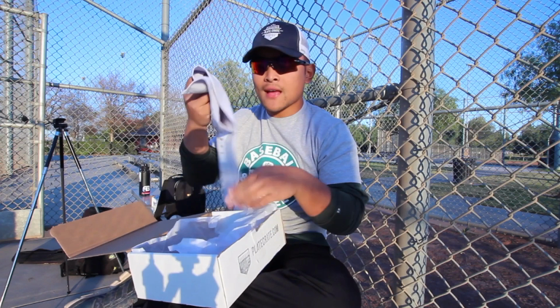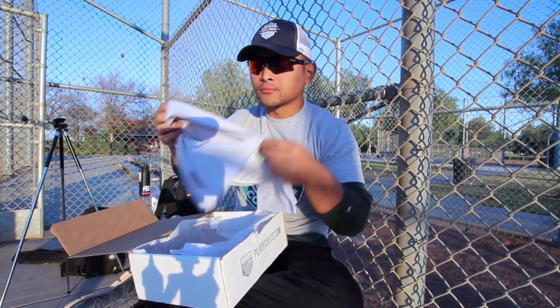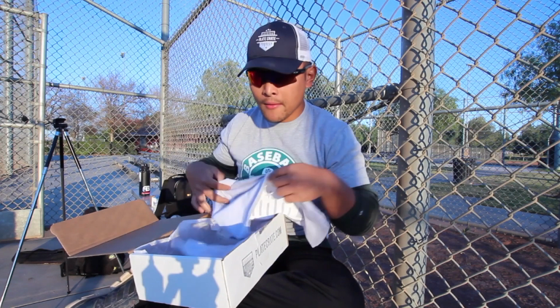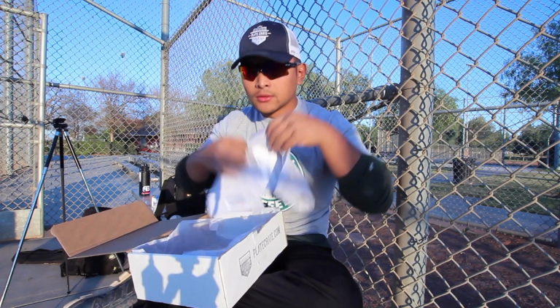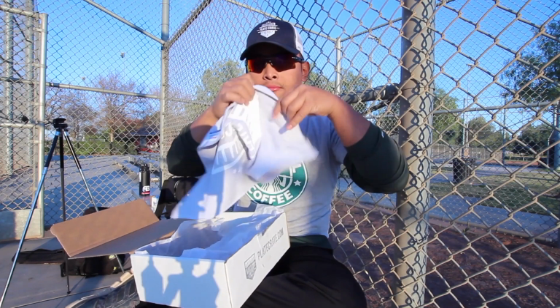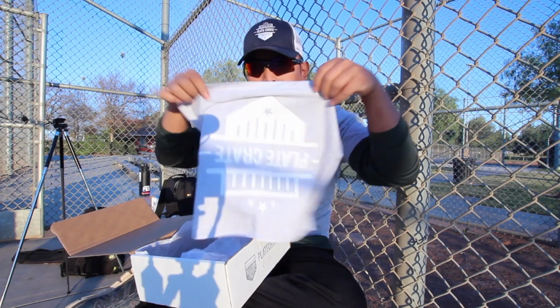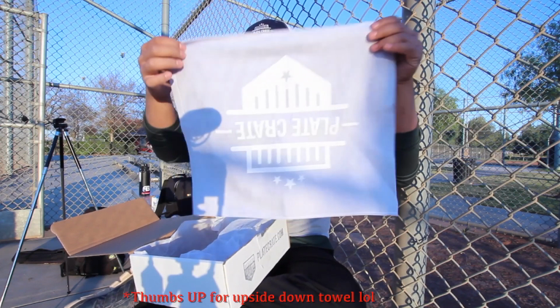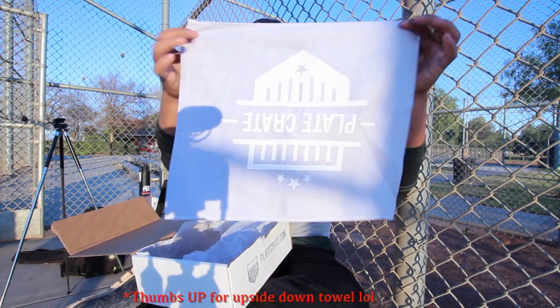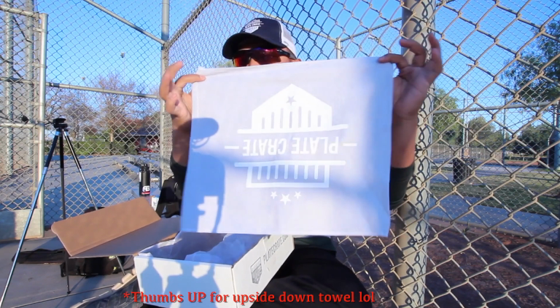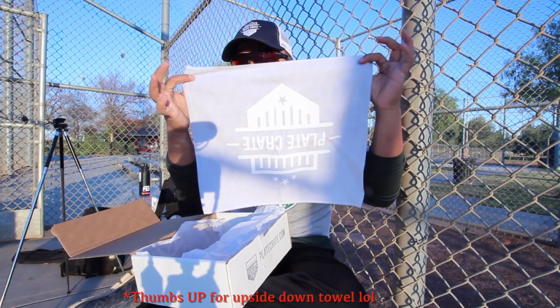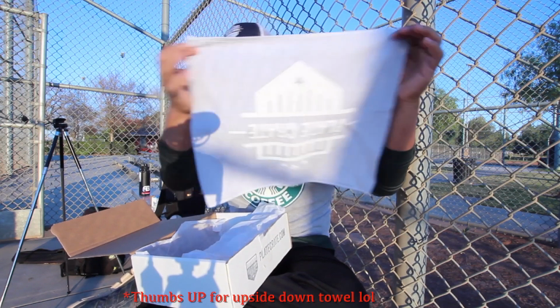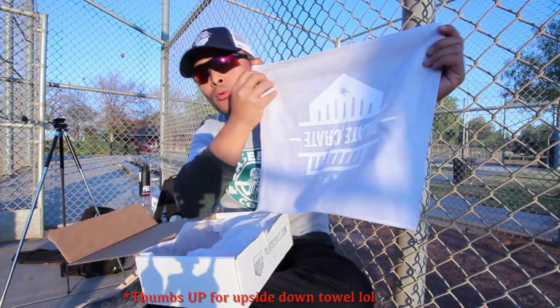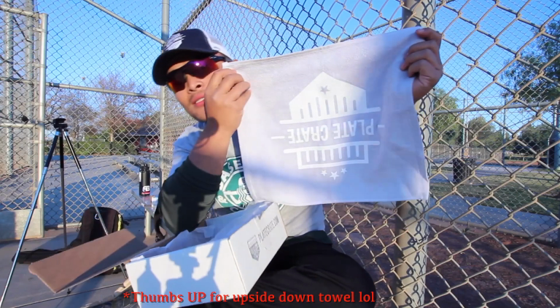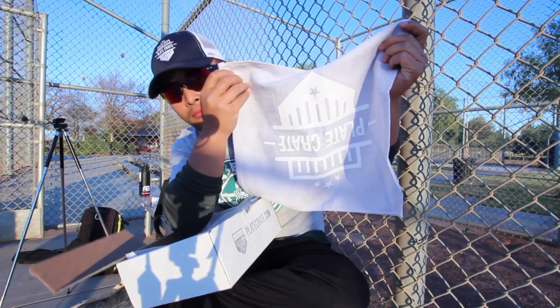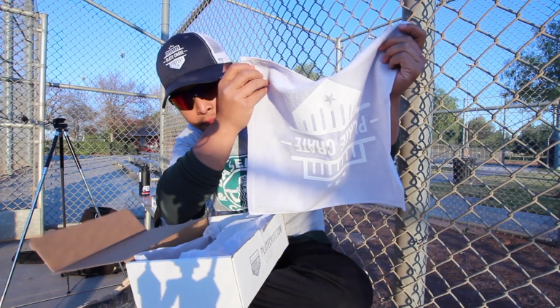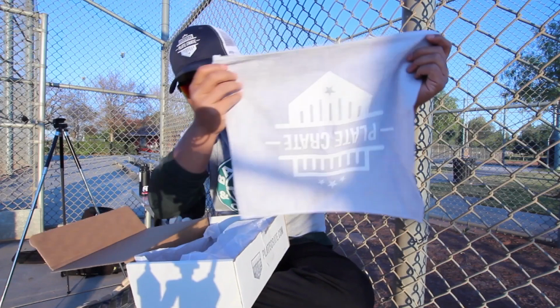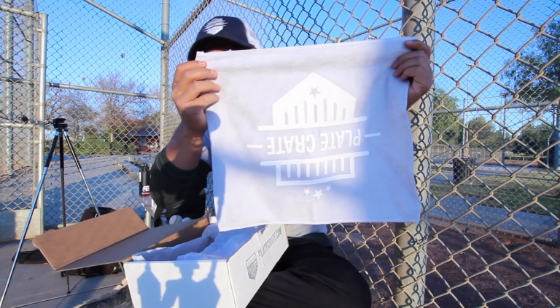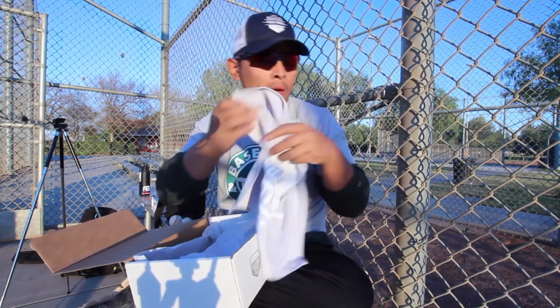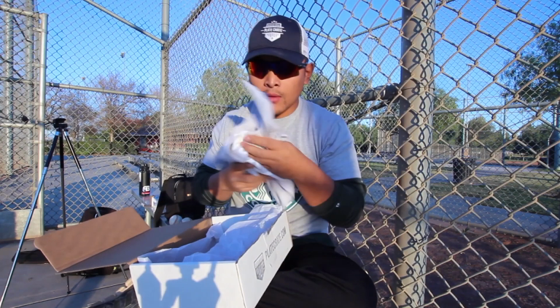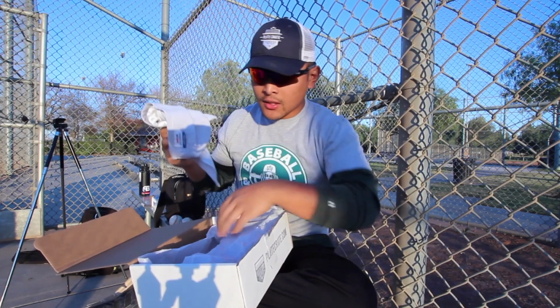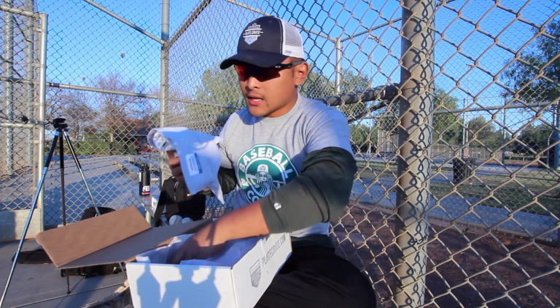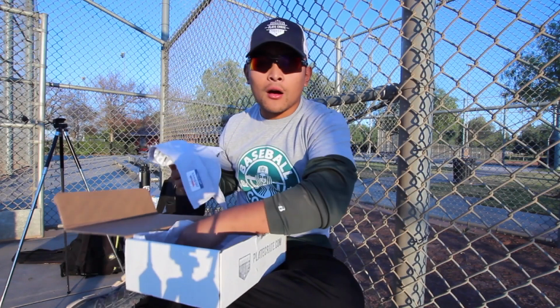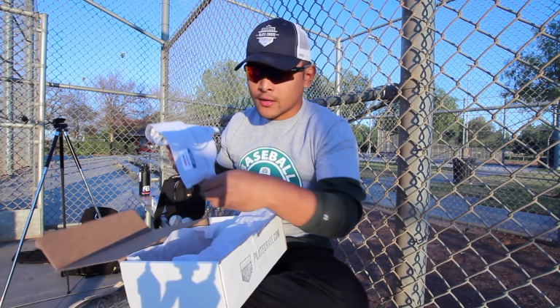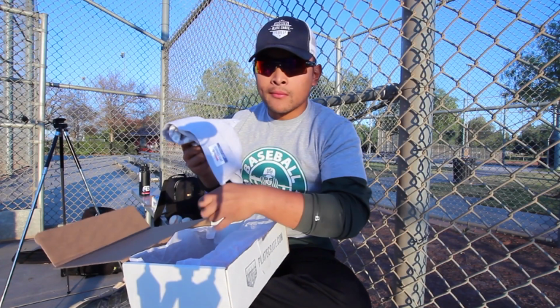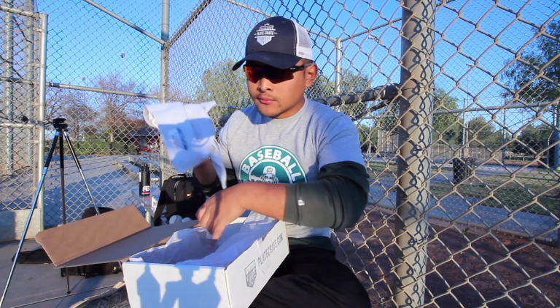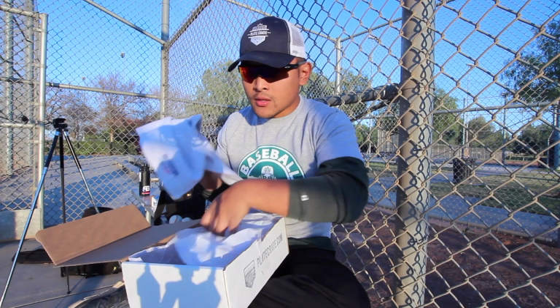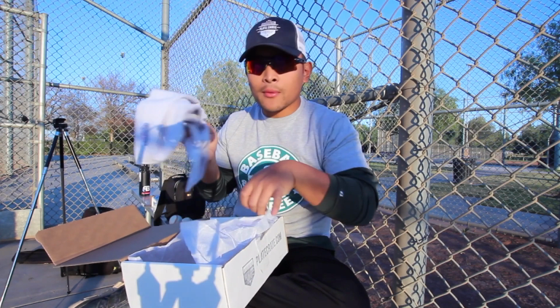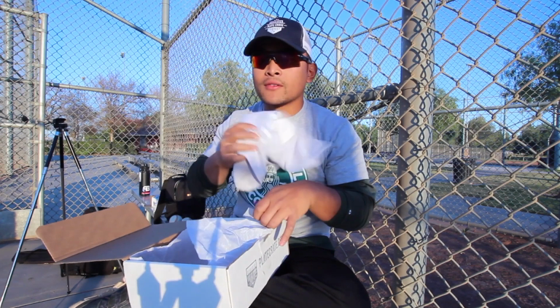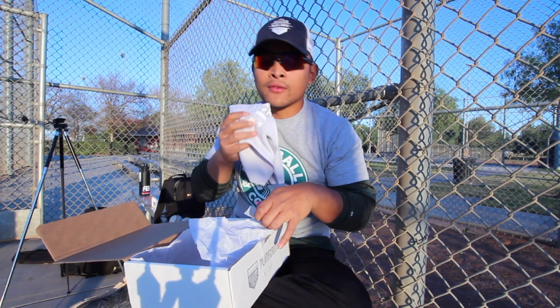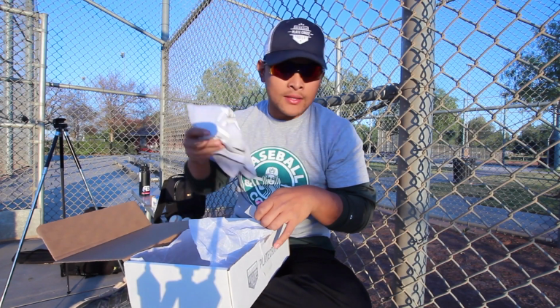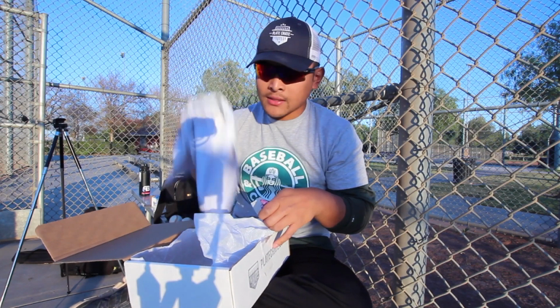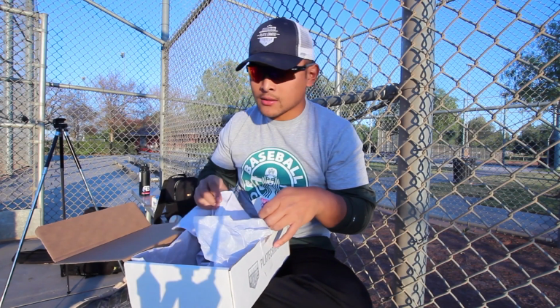And then a towel — probably can't see it. I'm actually setting up my office right now, so when I set up my office I'm definitely gonna put this up. That's gonna be awesome.